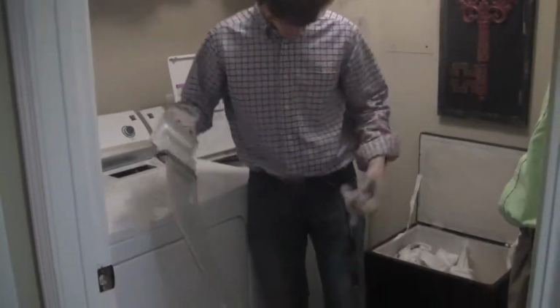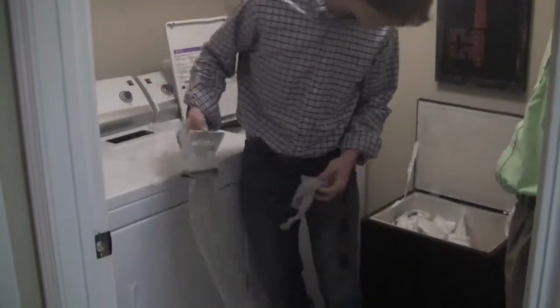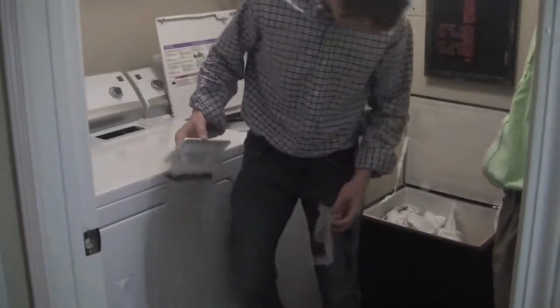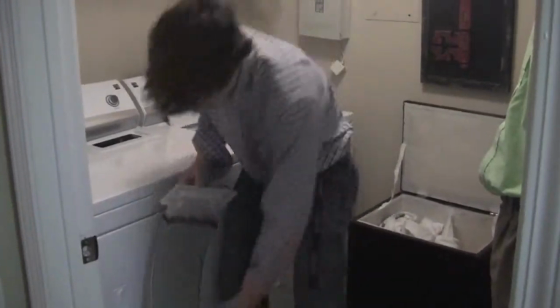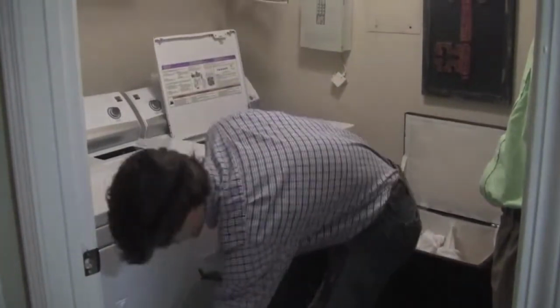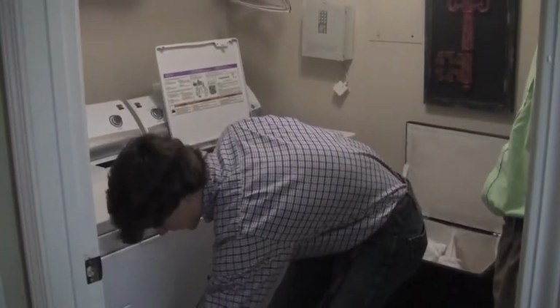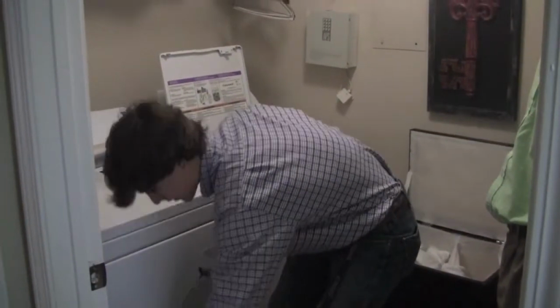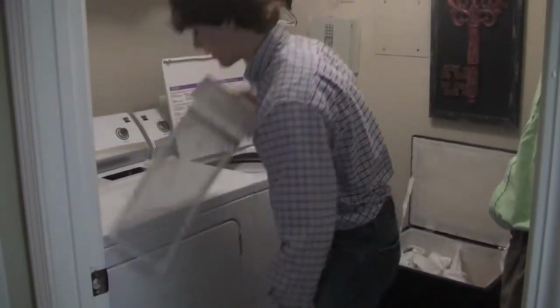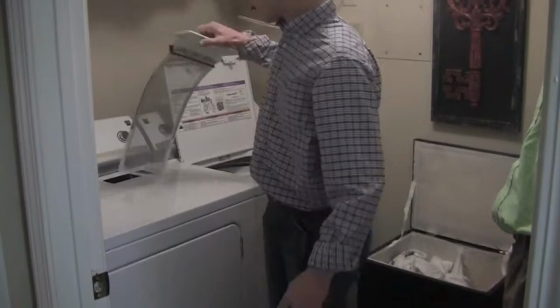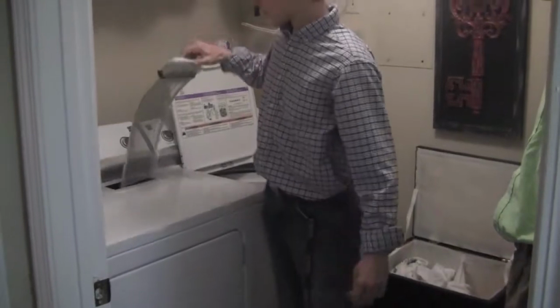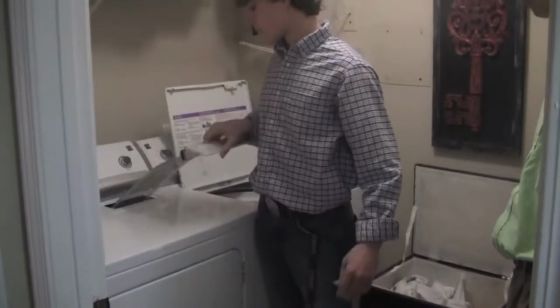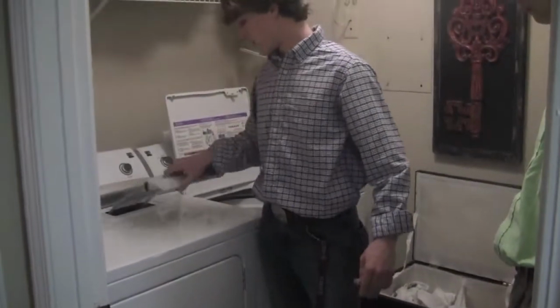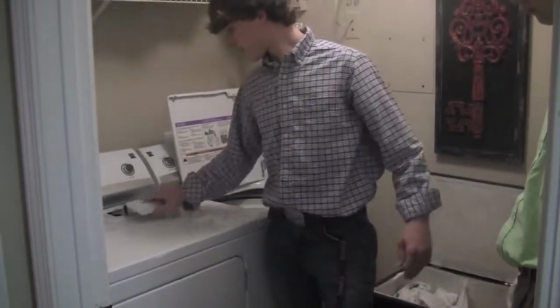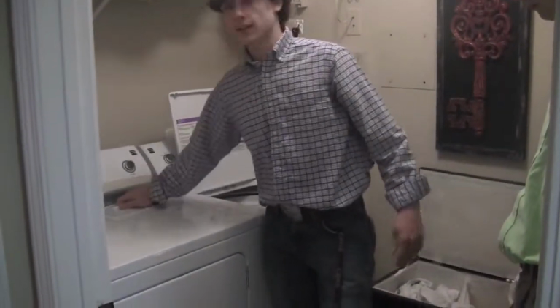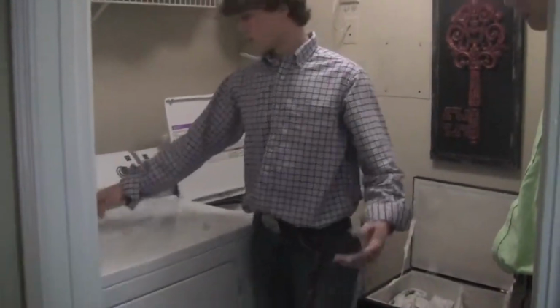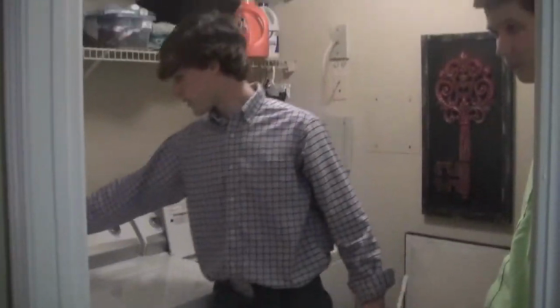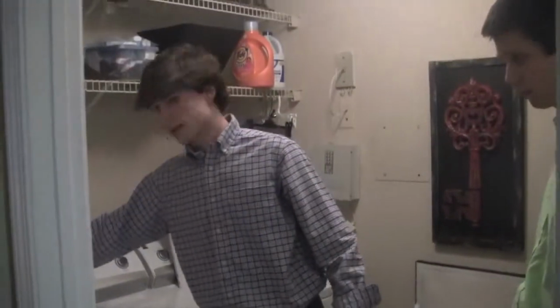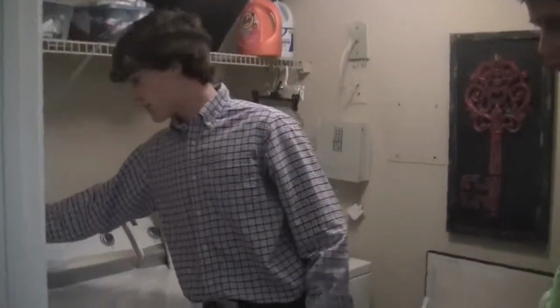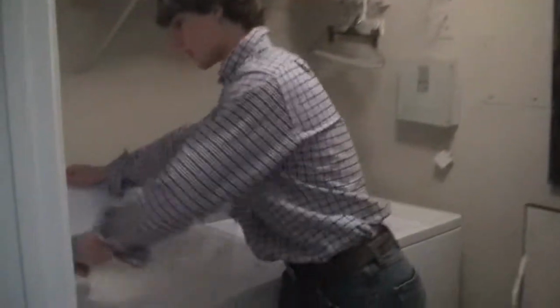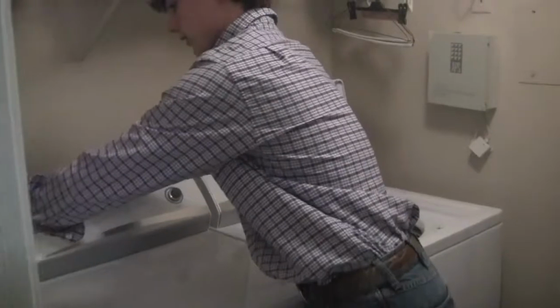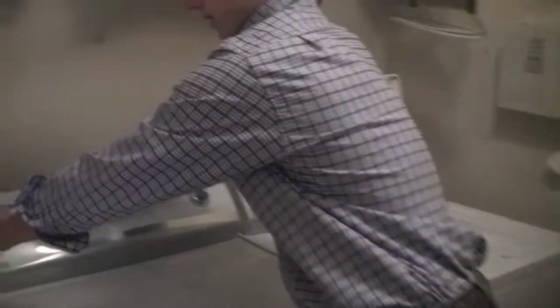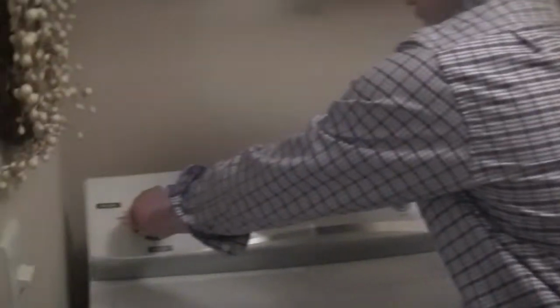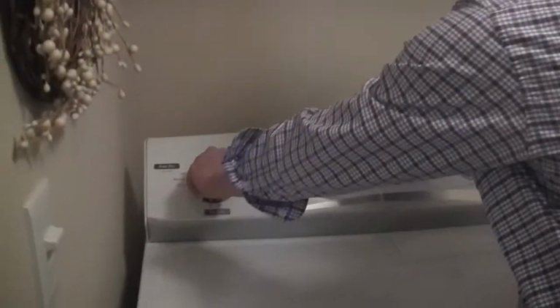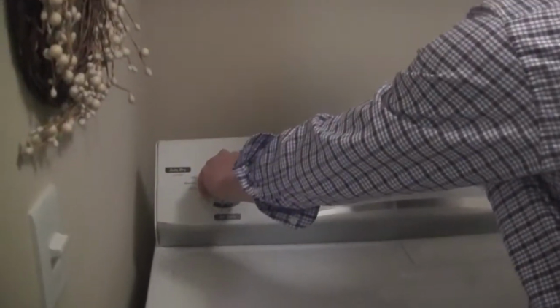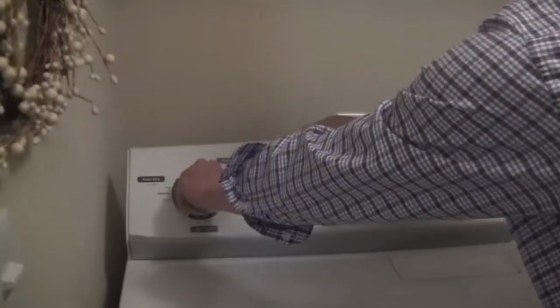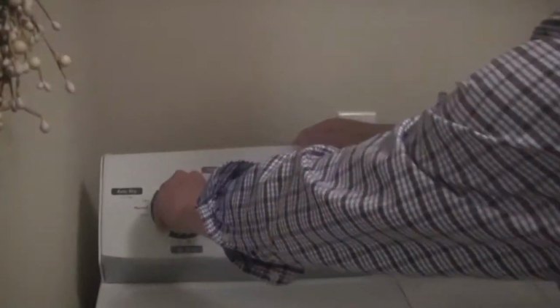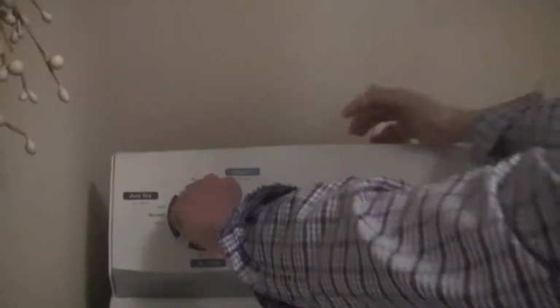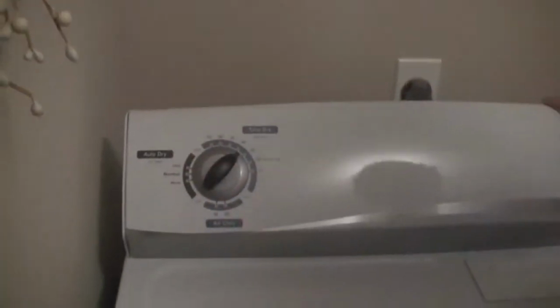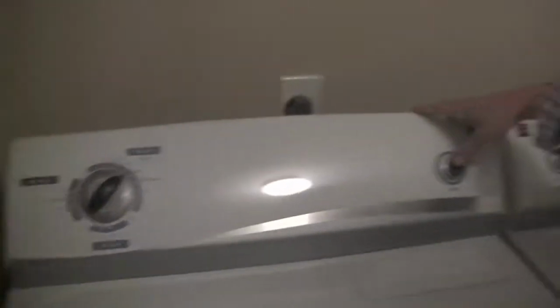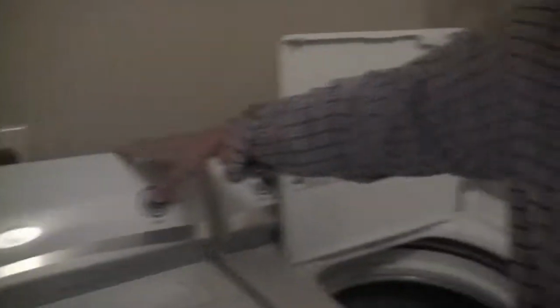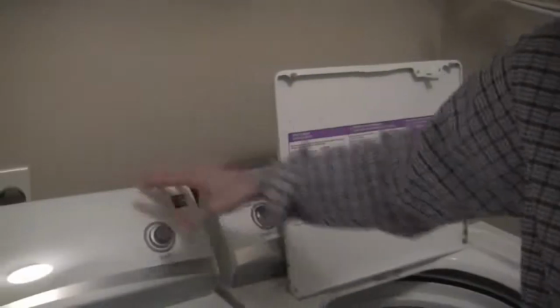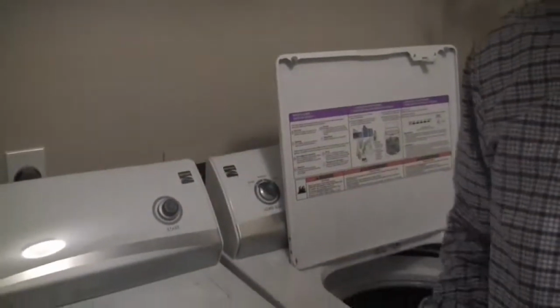I don't know where the trash can is, but I'll put it right there. Clean that off, put that back in. Turn your dryer on to however much you want it to dry. When you think it's done, you just go start it. Take clothes out.